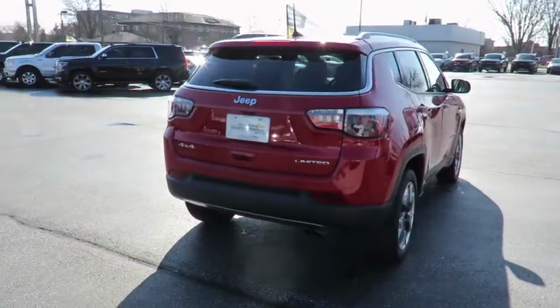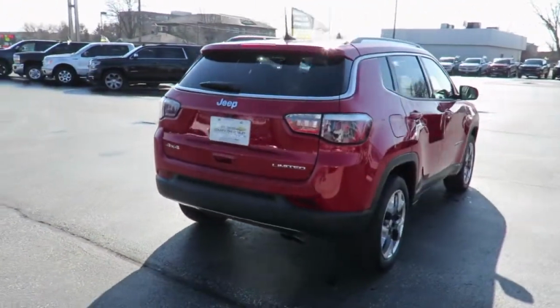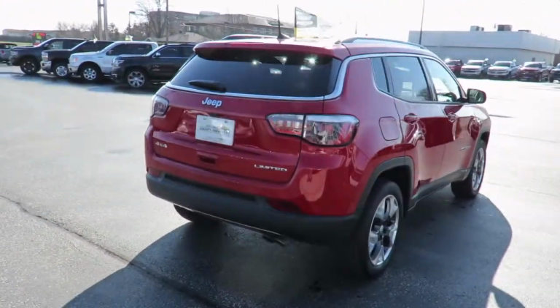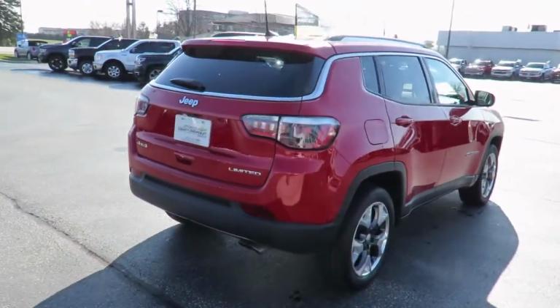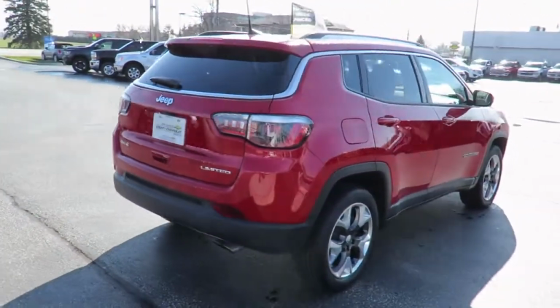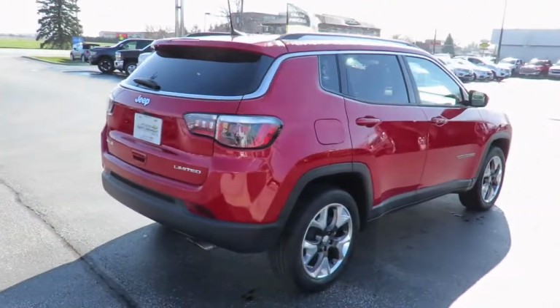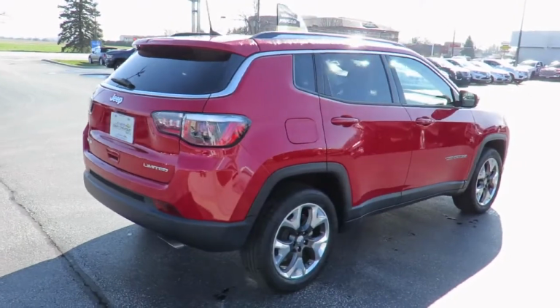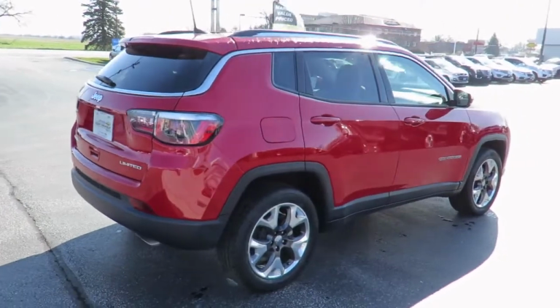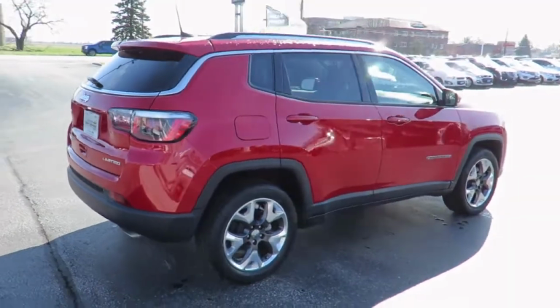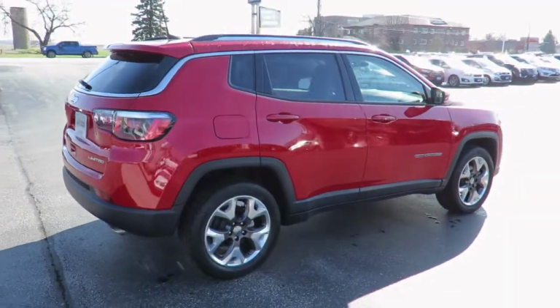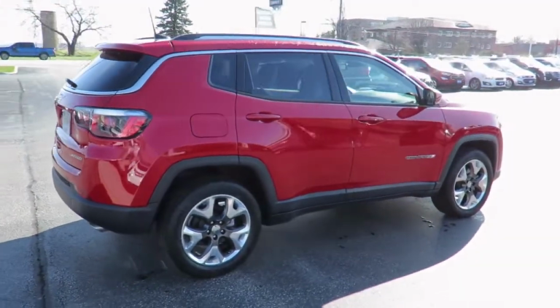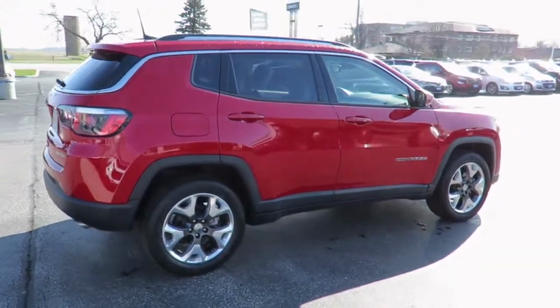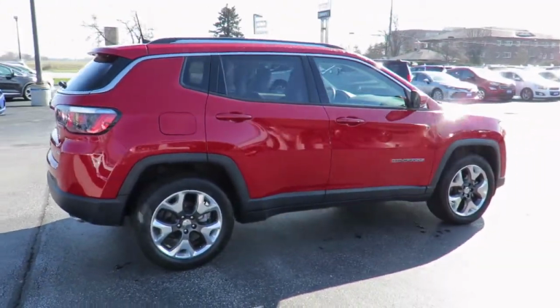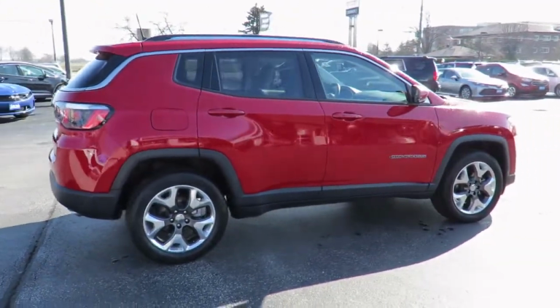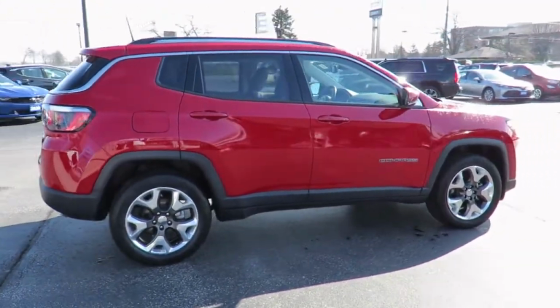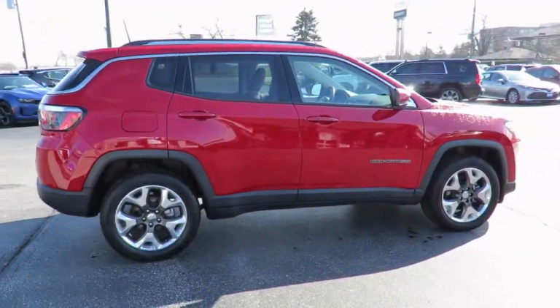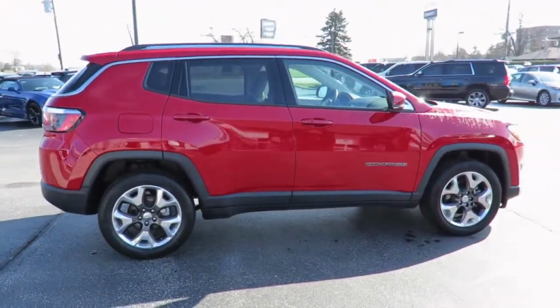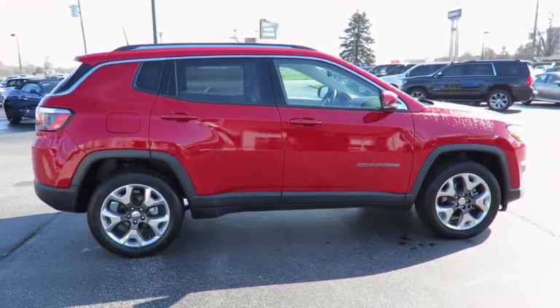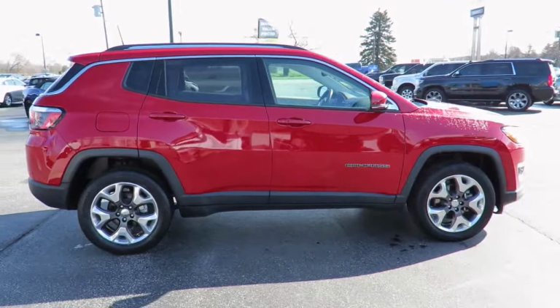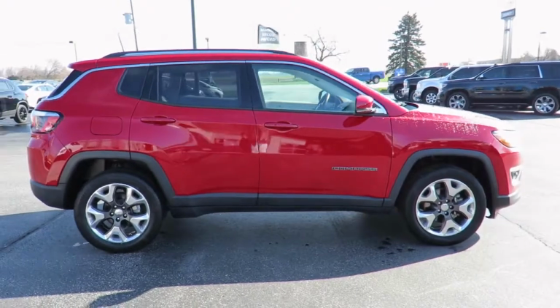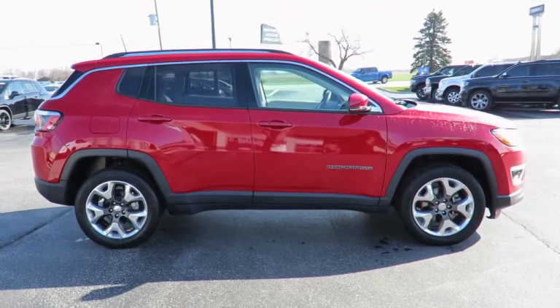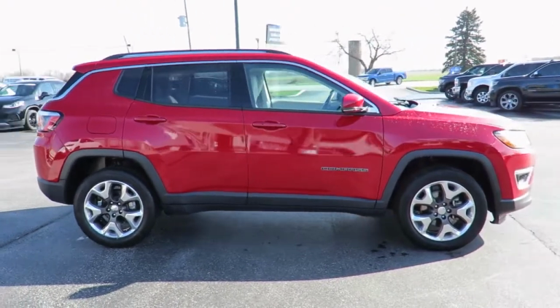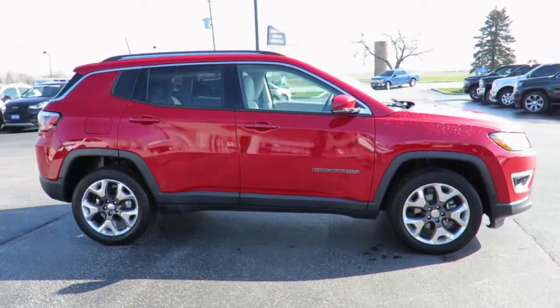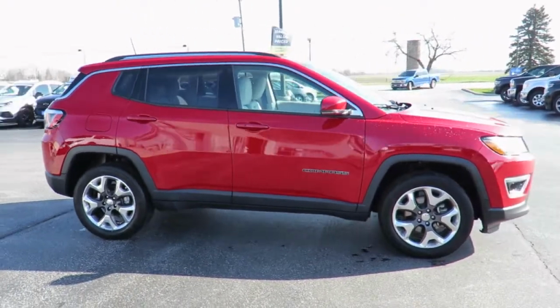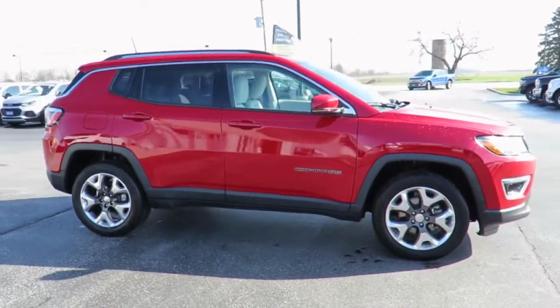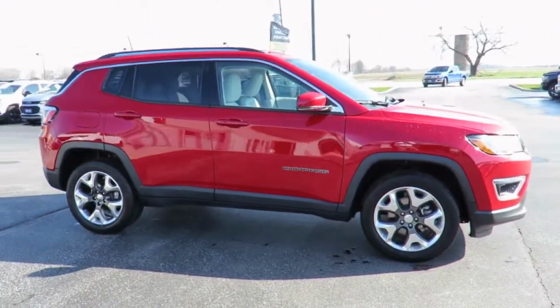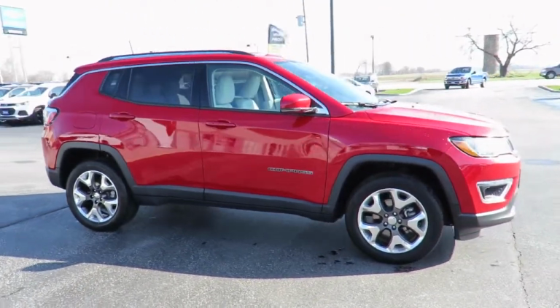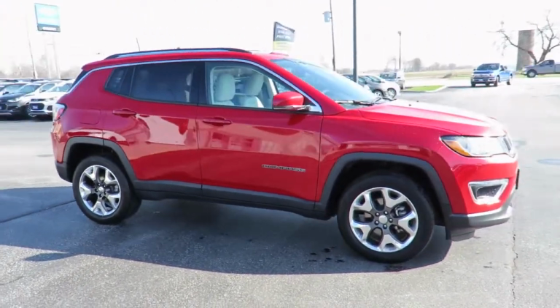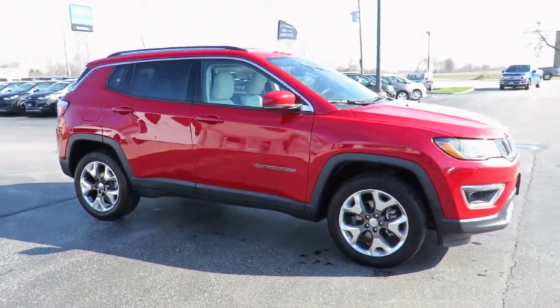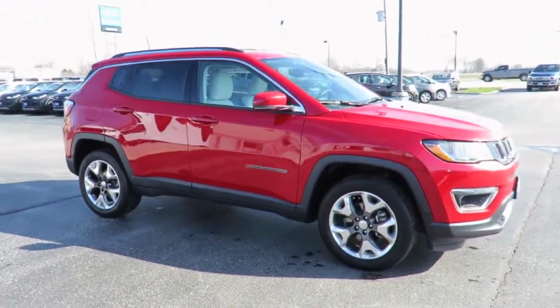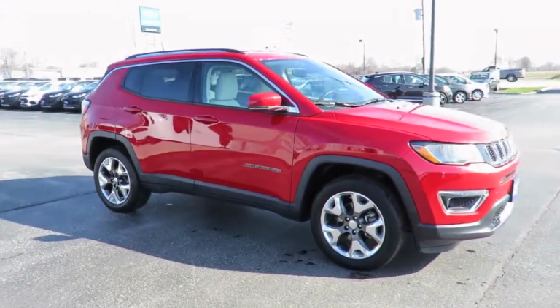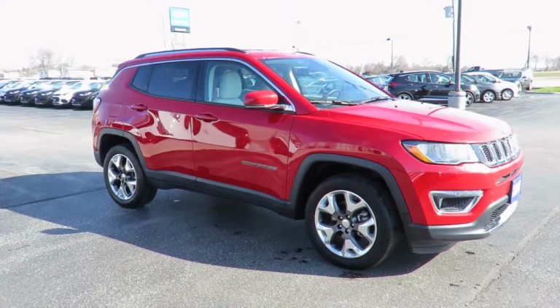Each is also backed by a three-month, 6,000-kilometer warranty and a free CarProof vehicle report outlining the vehicle's entire history. Also, all our vehicles are market value priced, which means we're always priced below the competition.